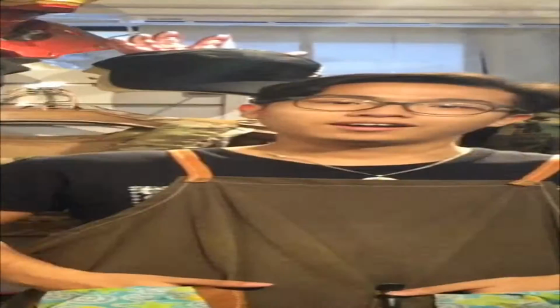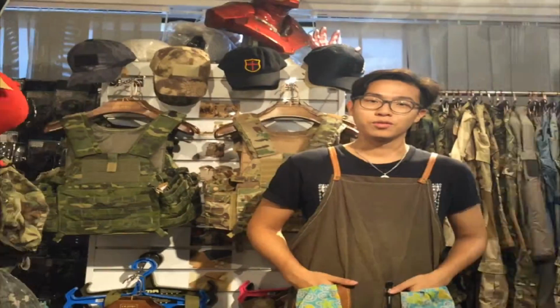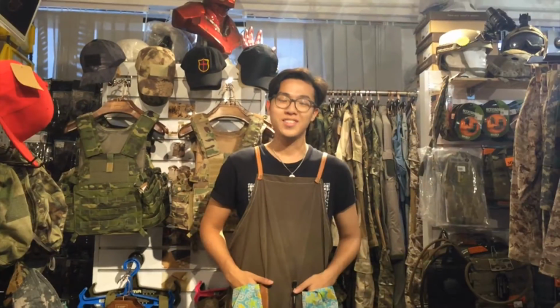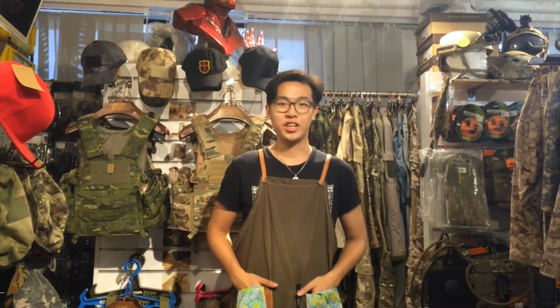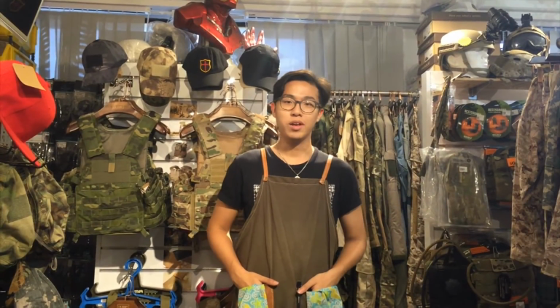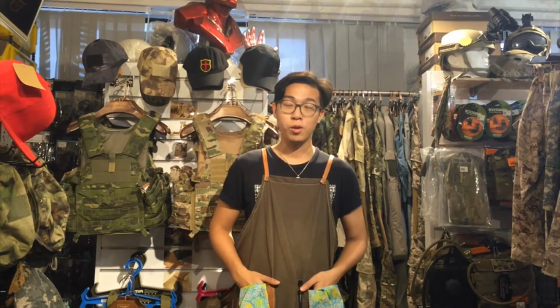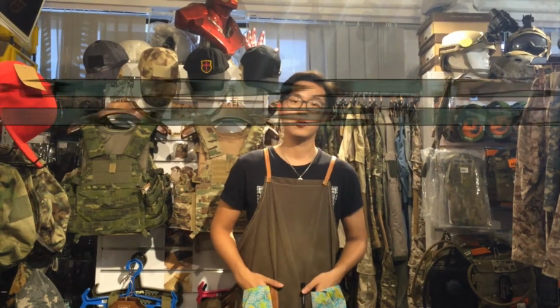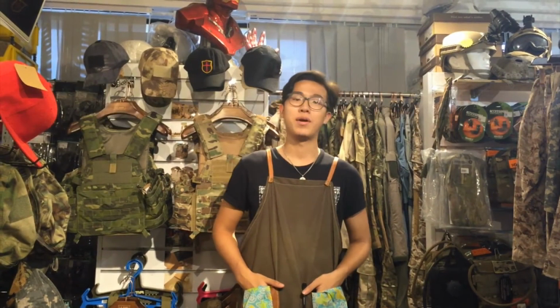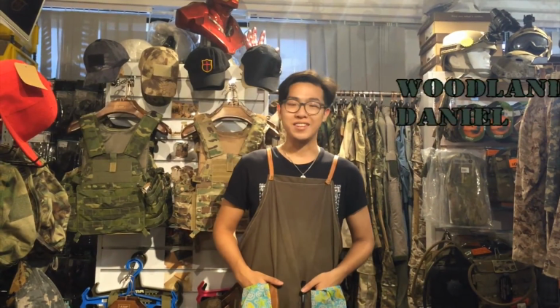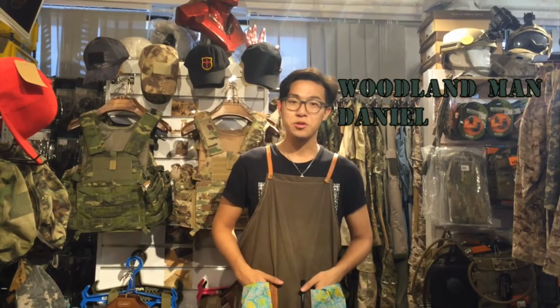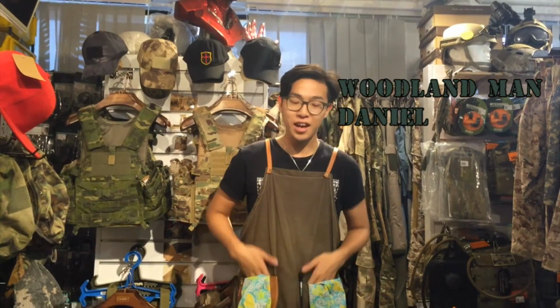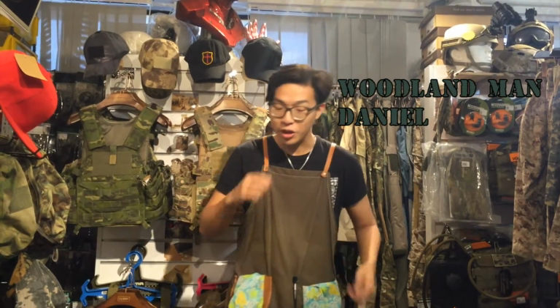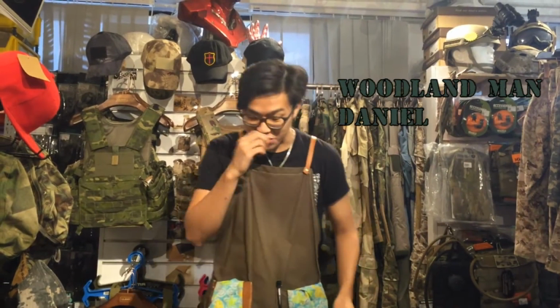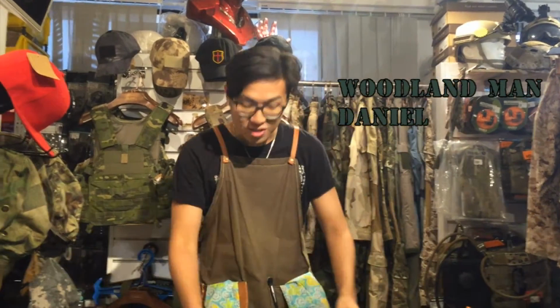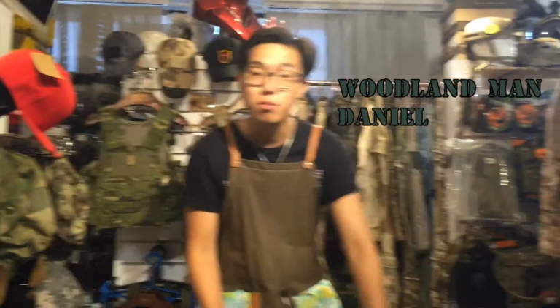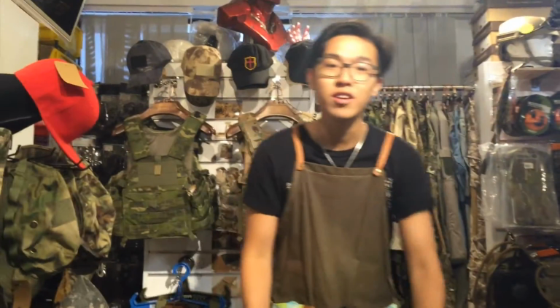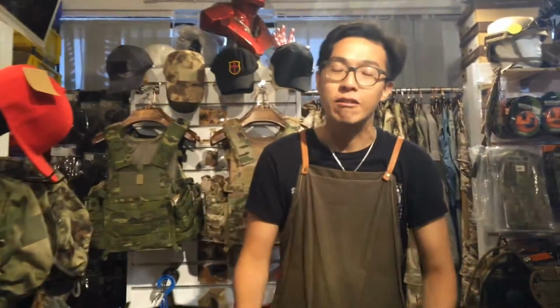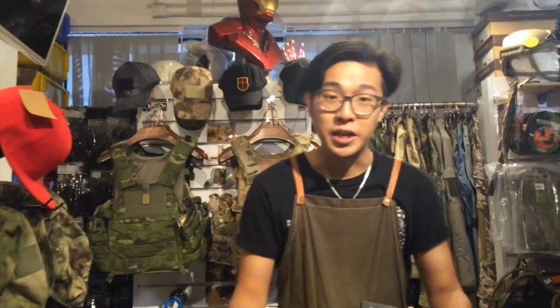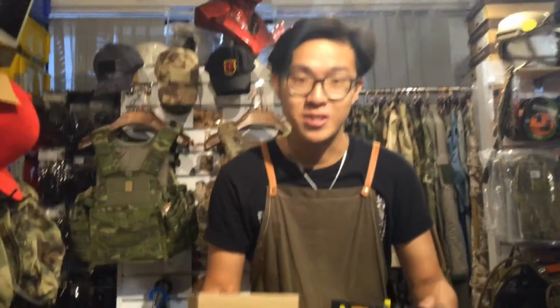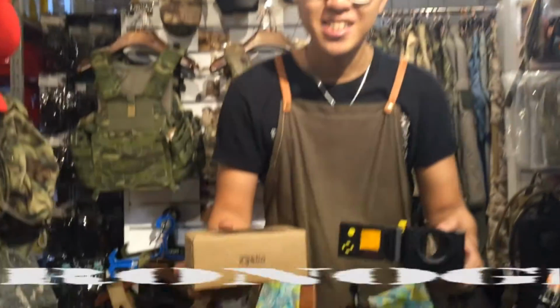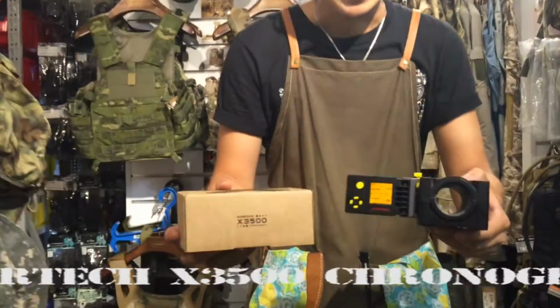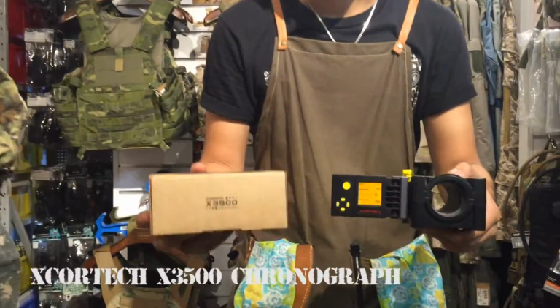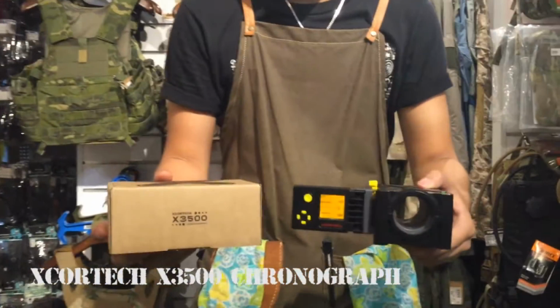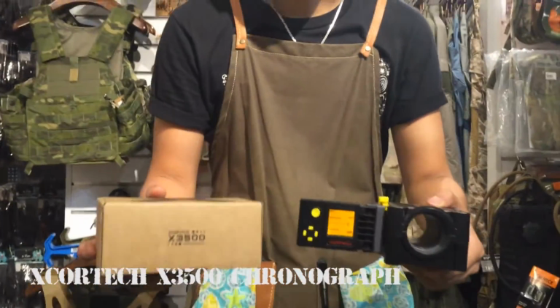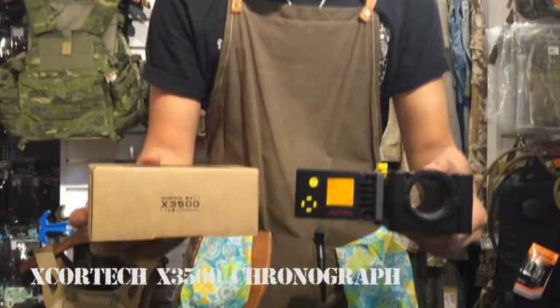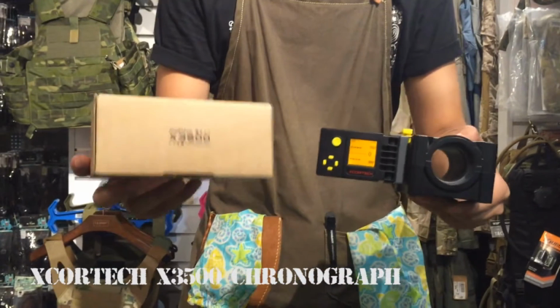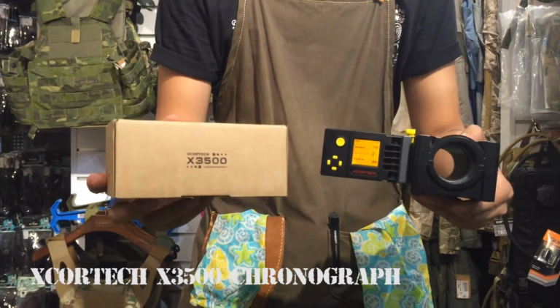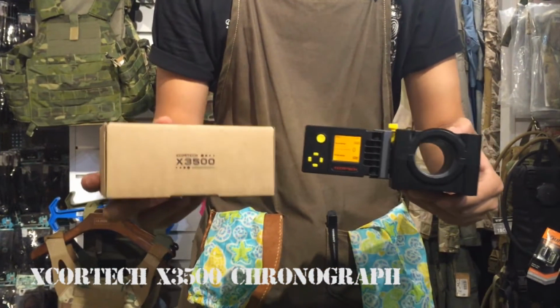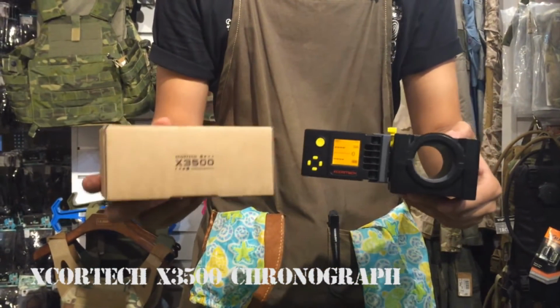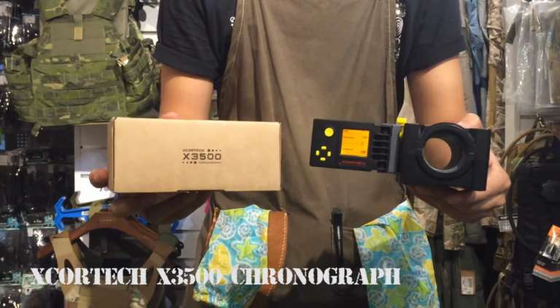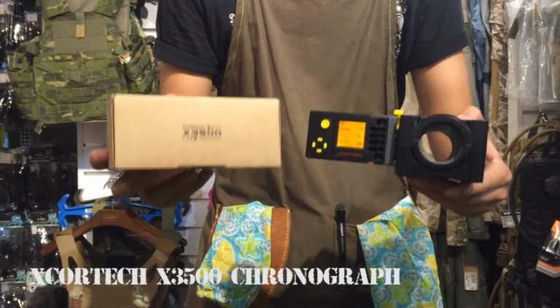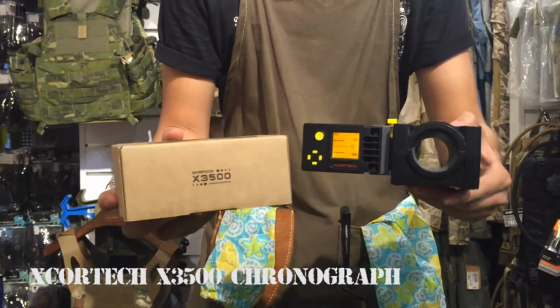Hello everyone, this is Jake Army. I'm your host Willem and Daniel. Today I'm going to introduce this new product from X-Car Tech. It's the rating fire machine called the X-3500.